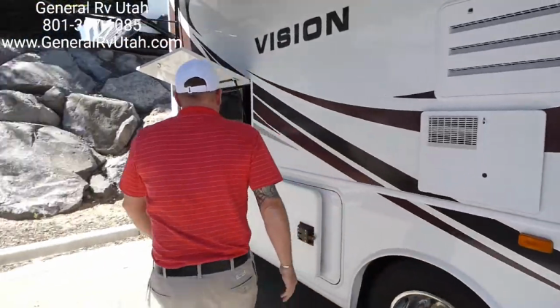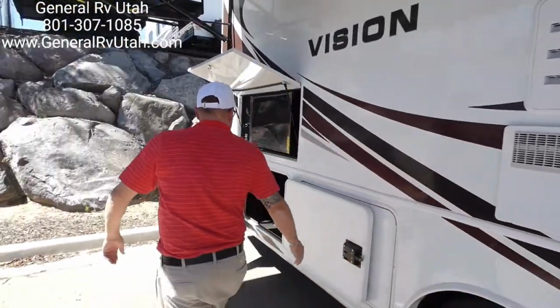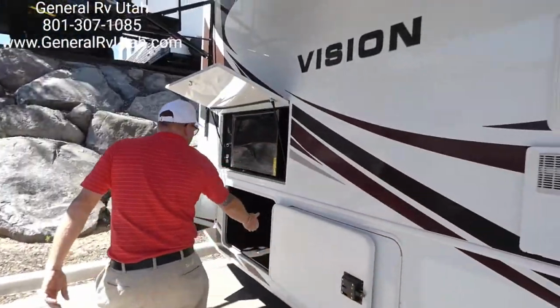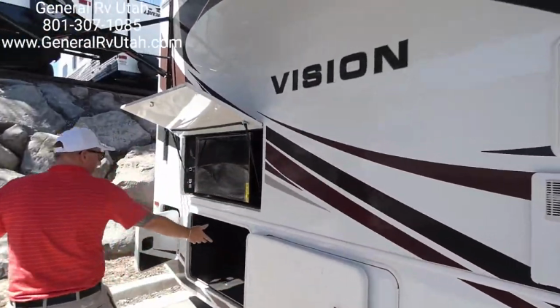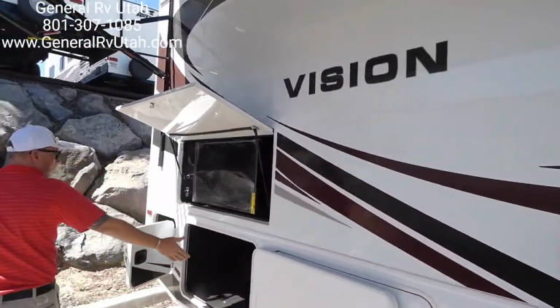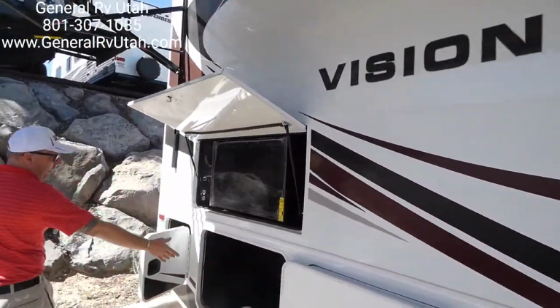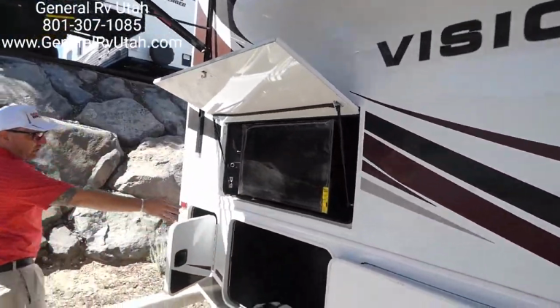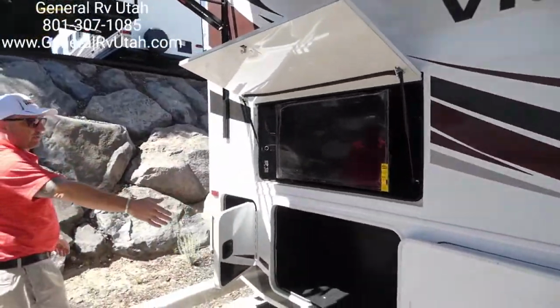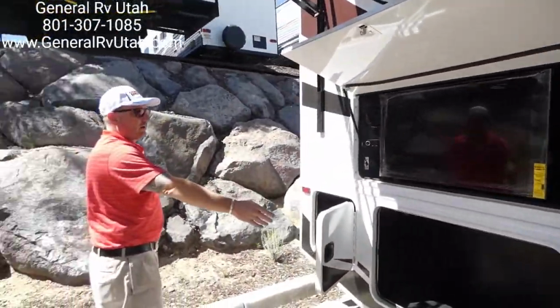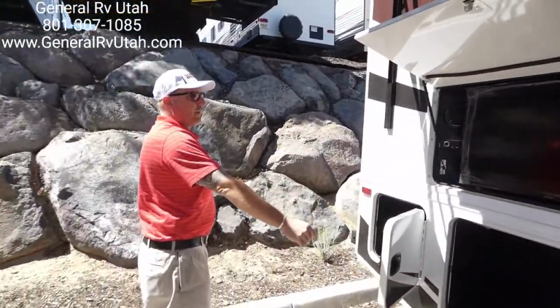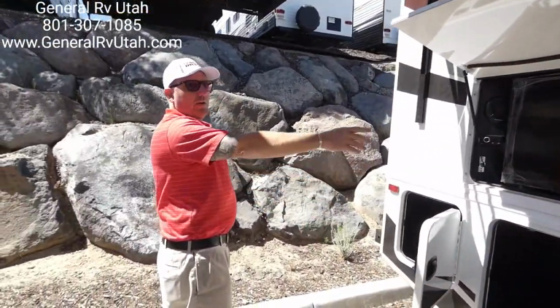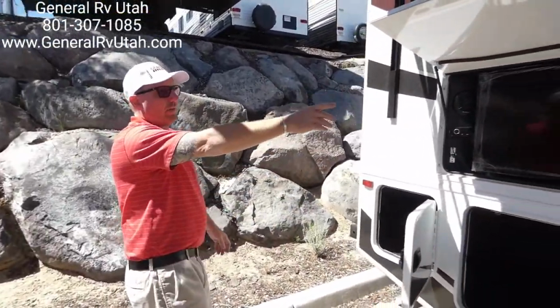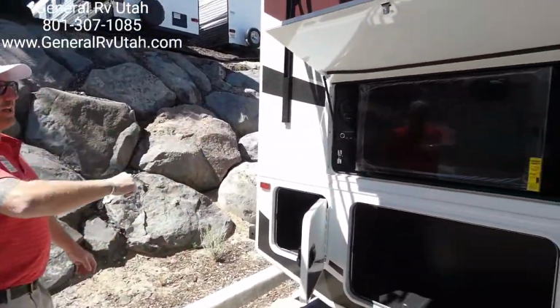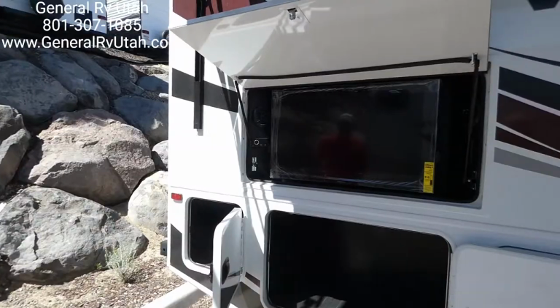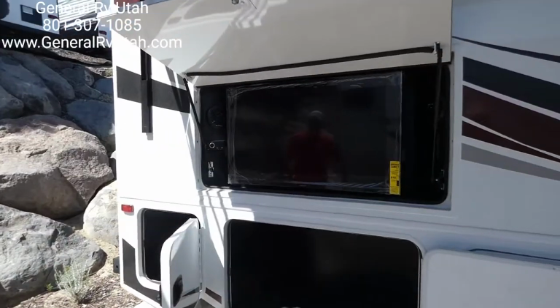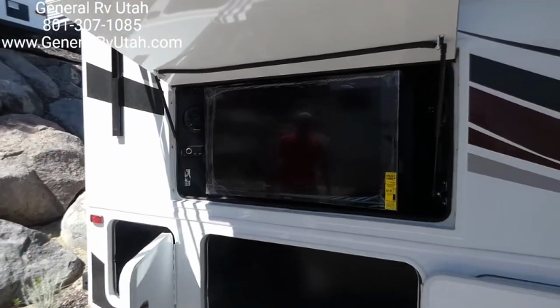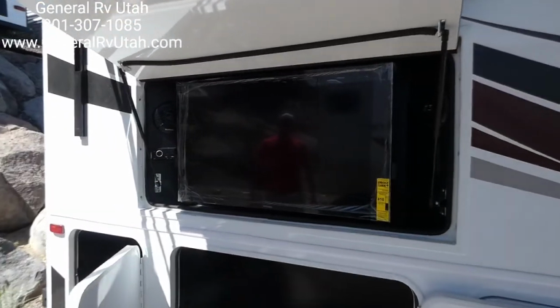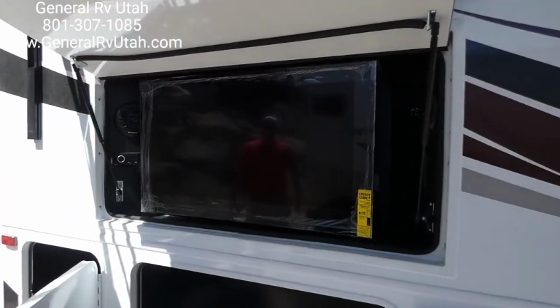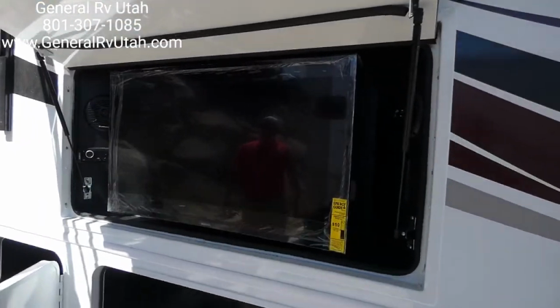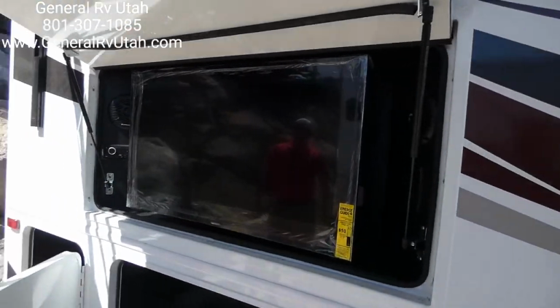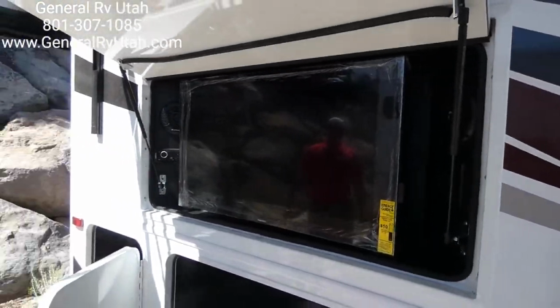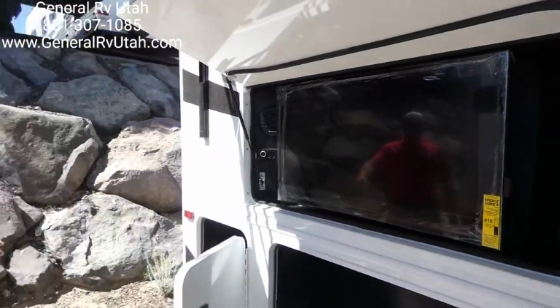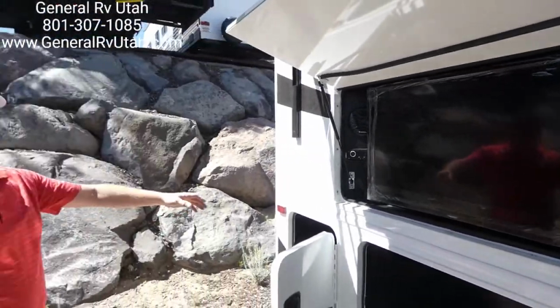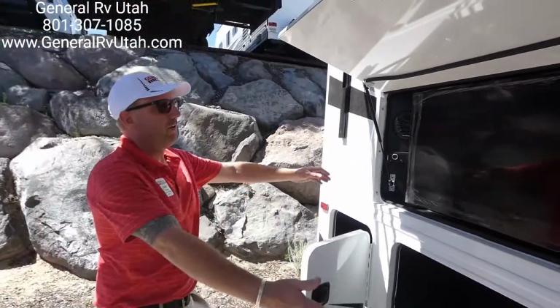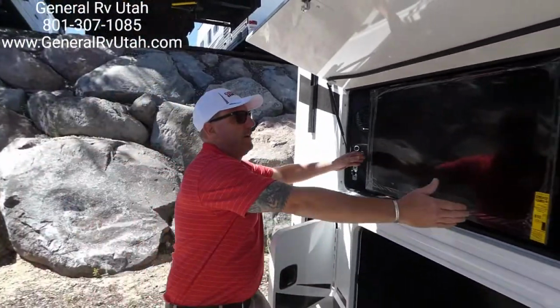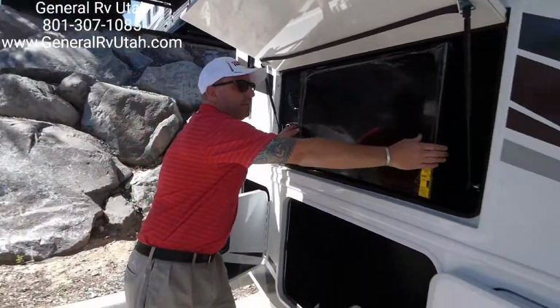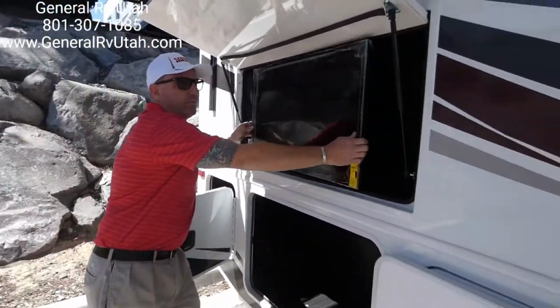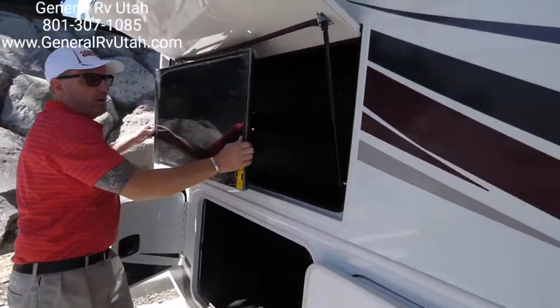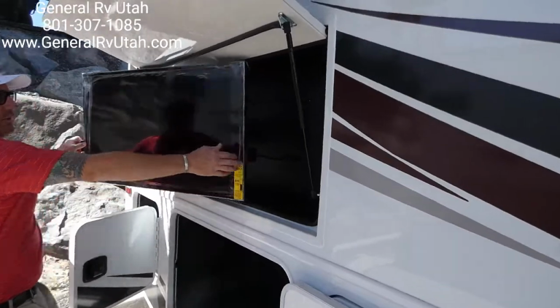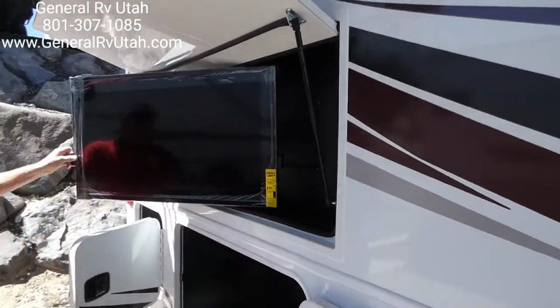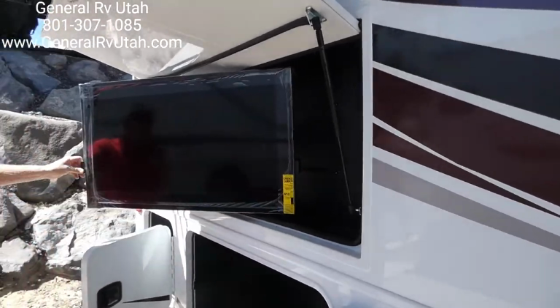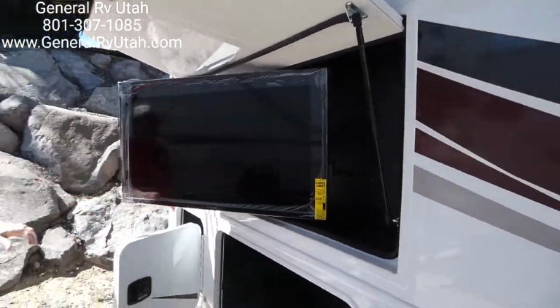Come around here. We have another rotocast compartment and the outside media center — a 32-inch TV with a stereo. It's on a swivel arm; we can even bring this out.